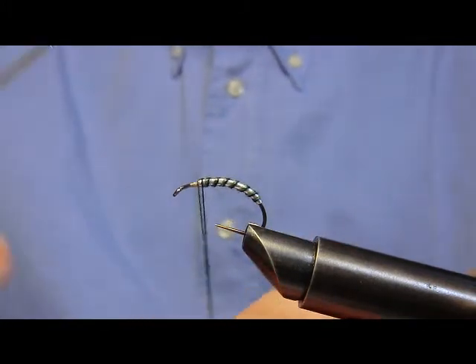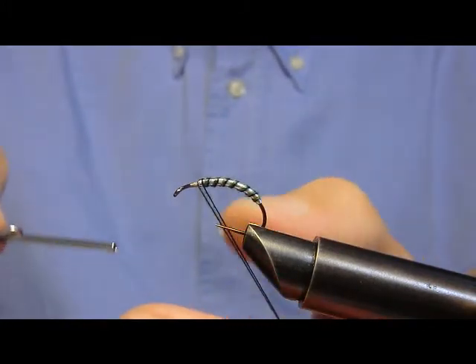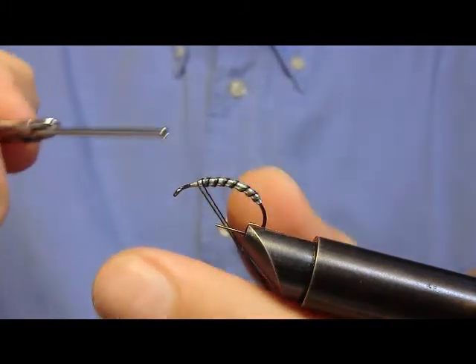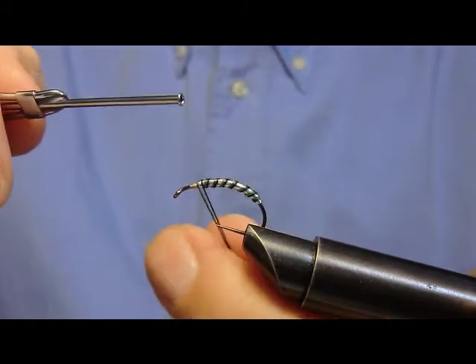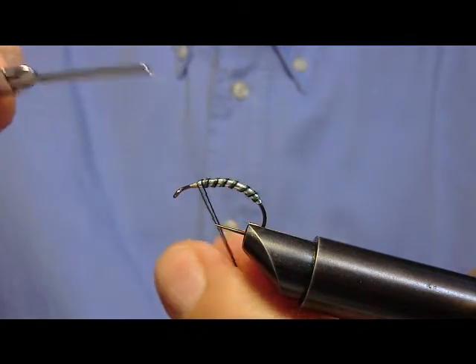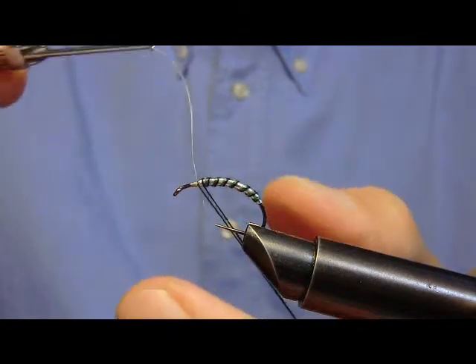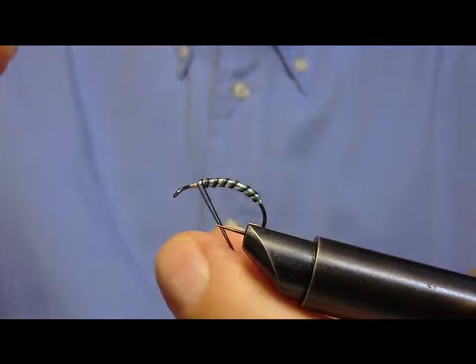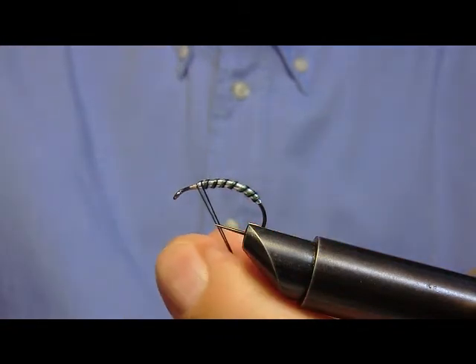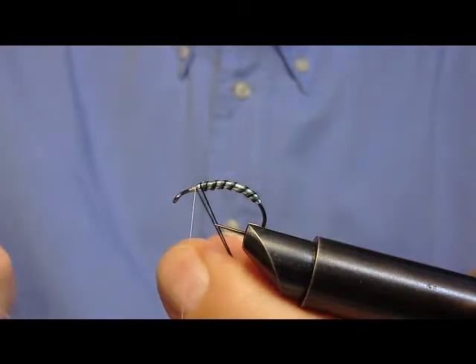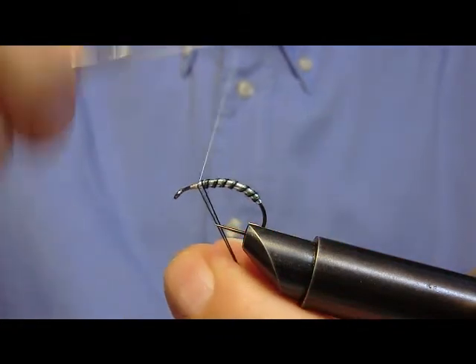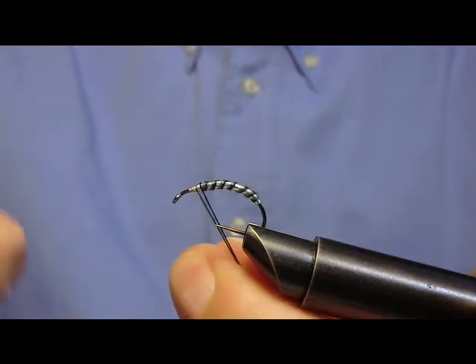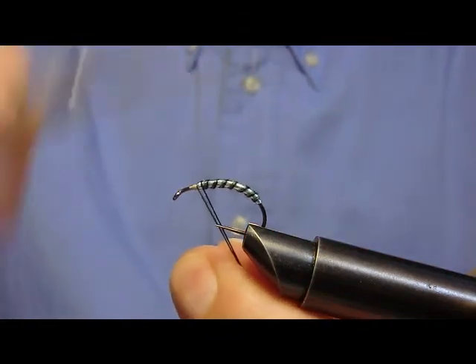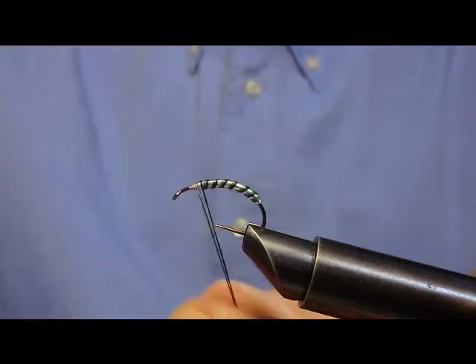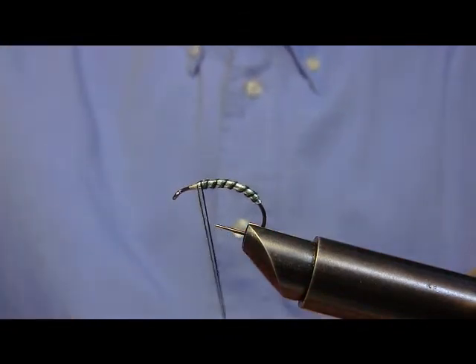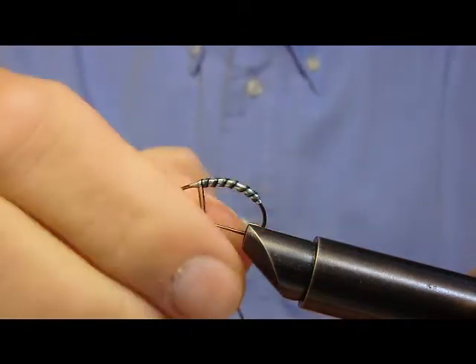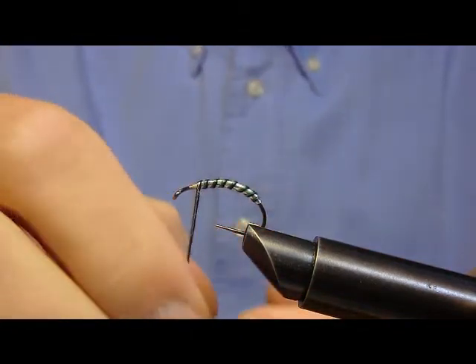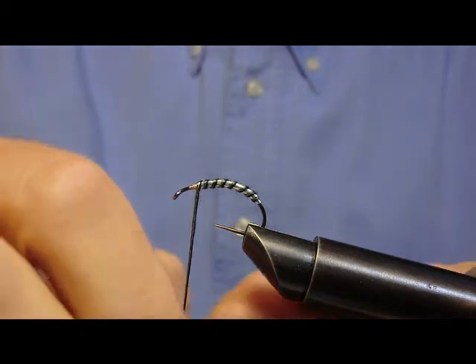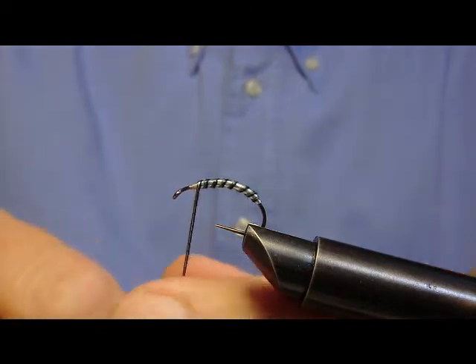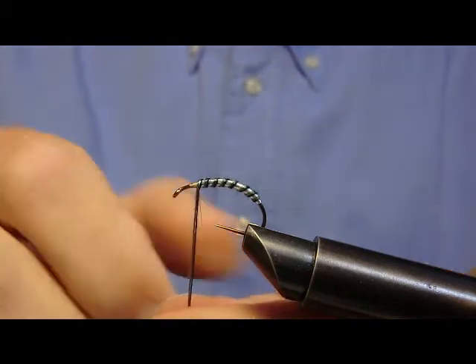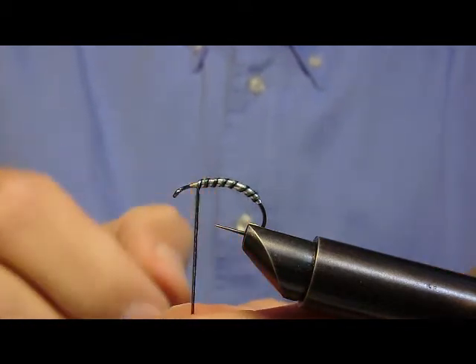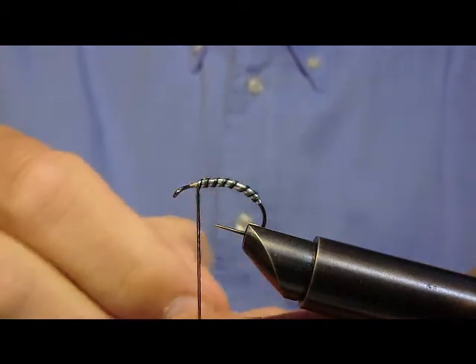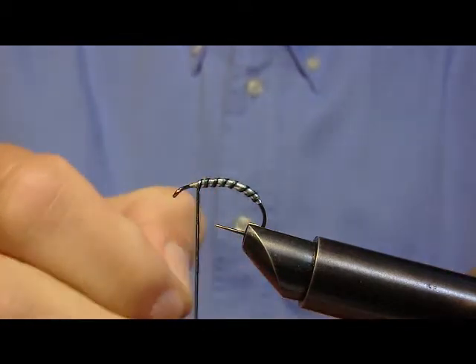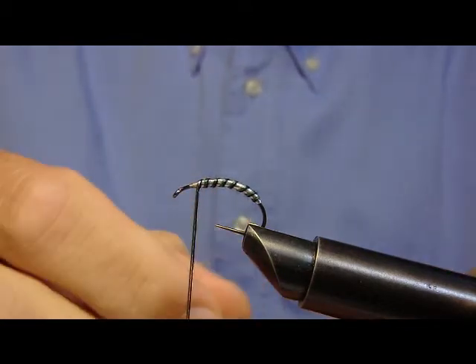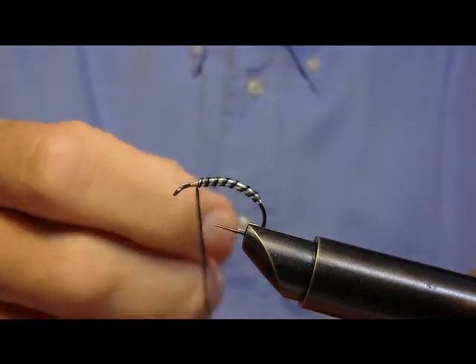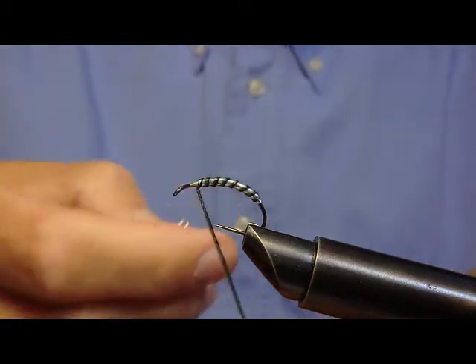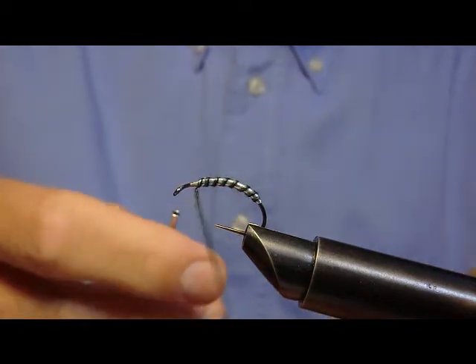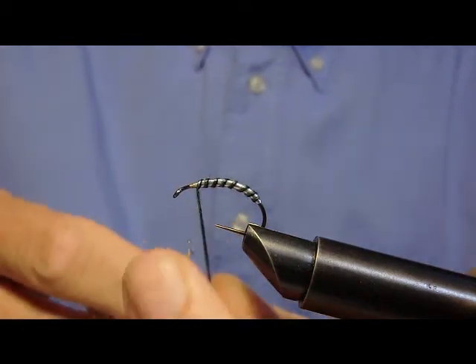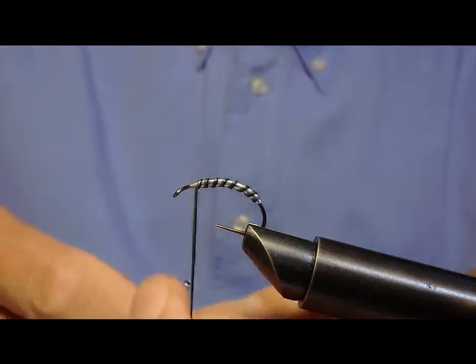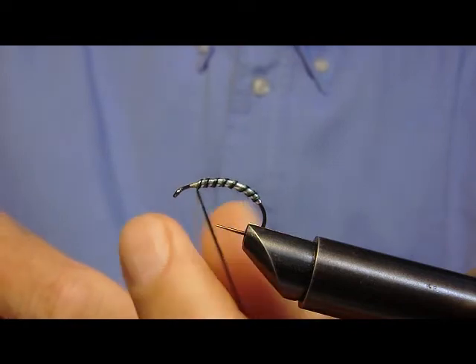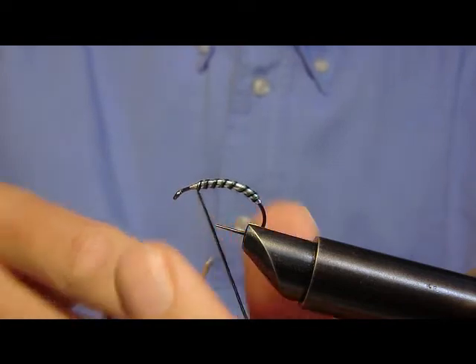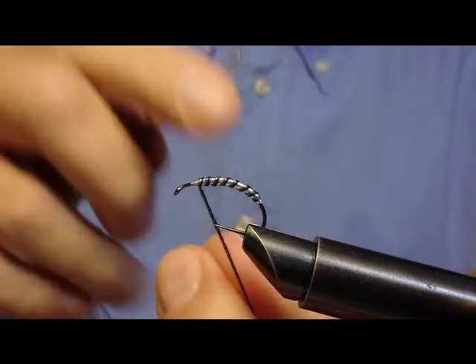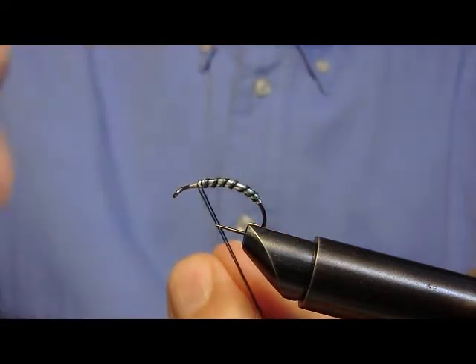Rientrerà in gioco il filo di montaggio sottile, che bloccherà definitivamente il tutto.